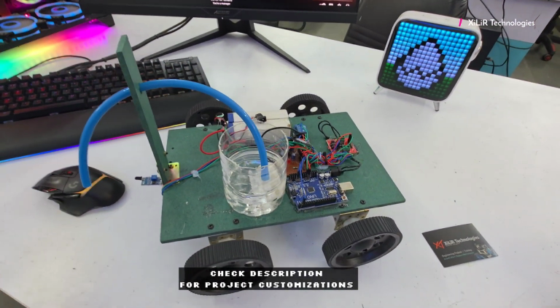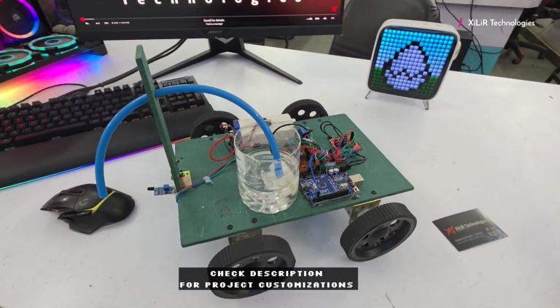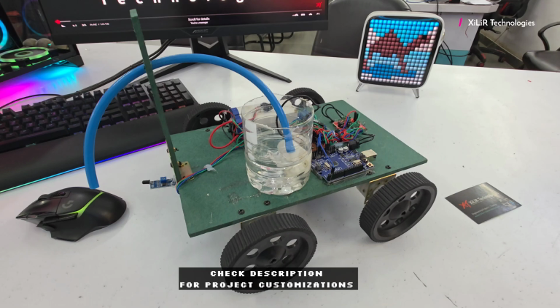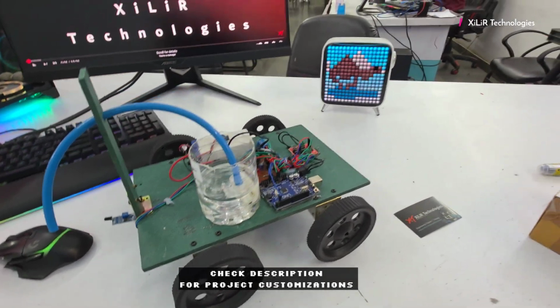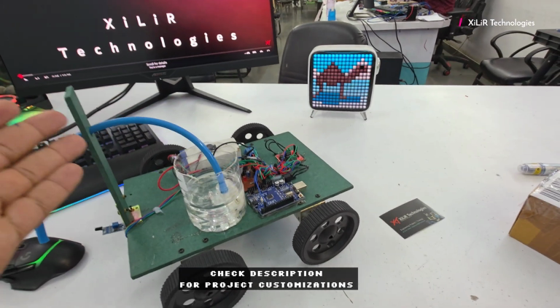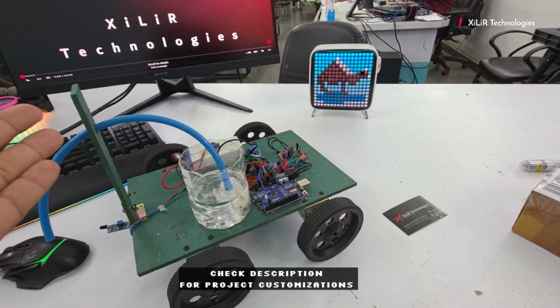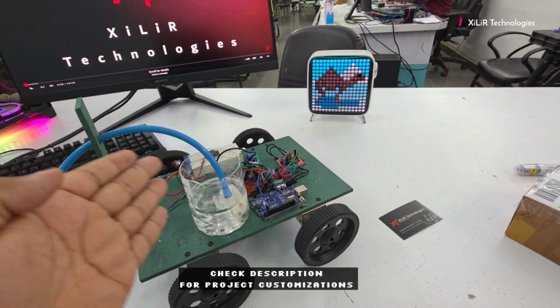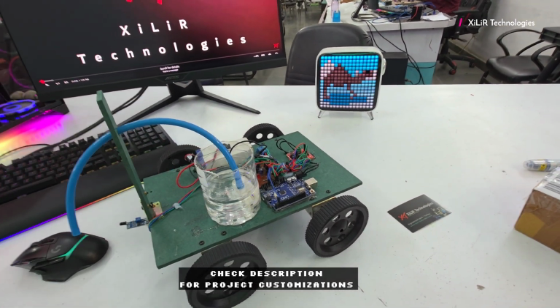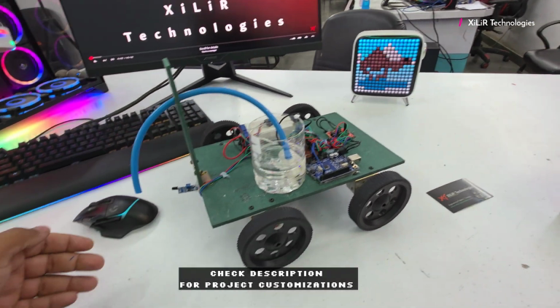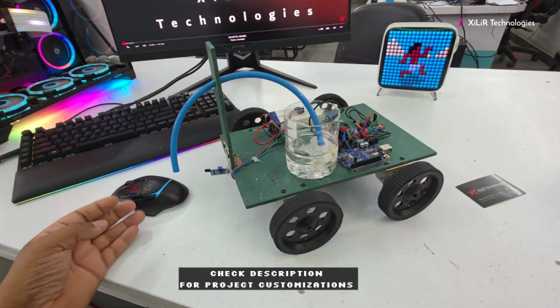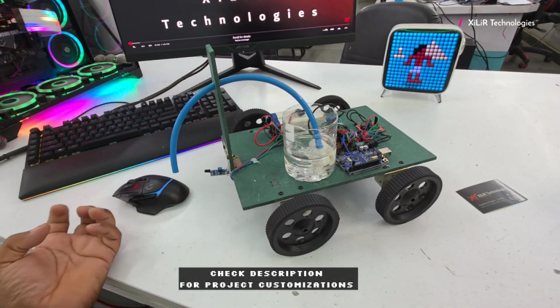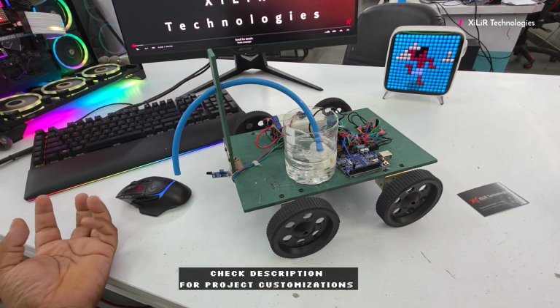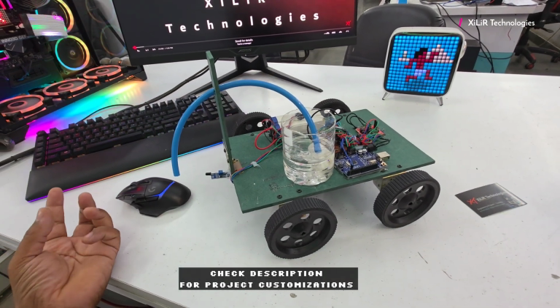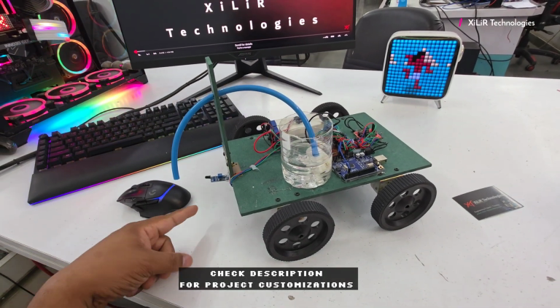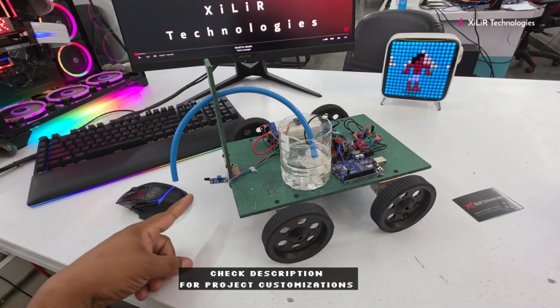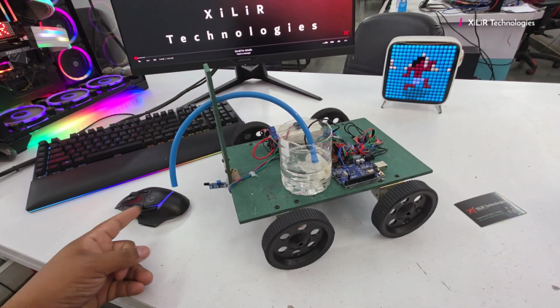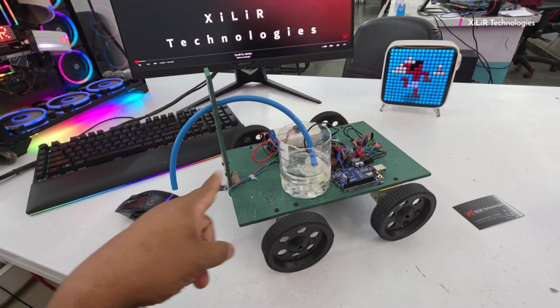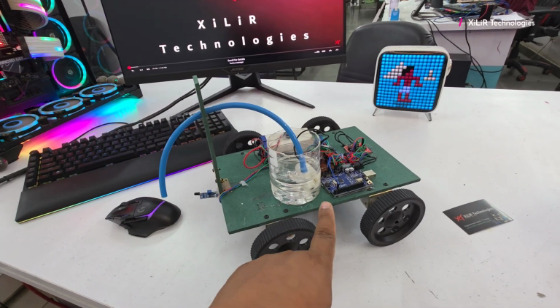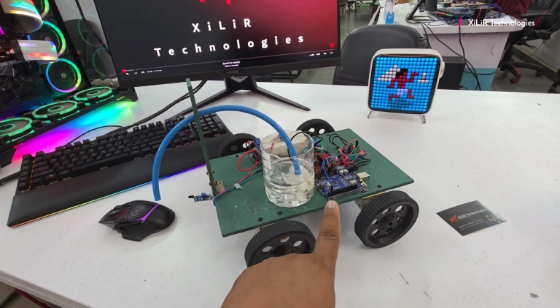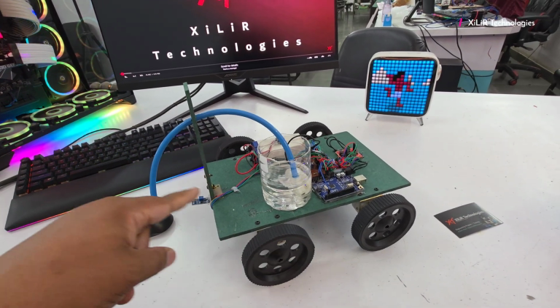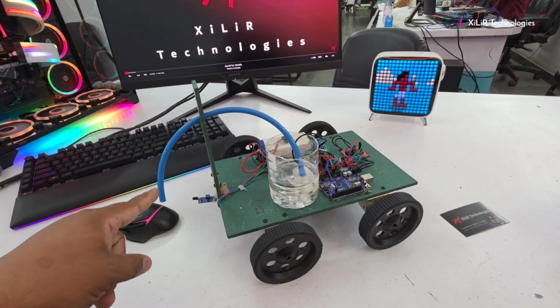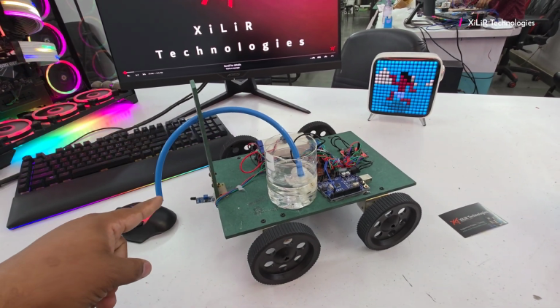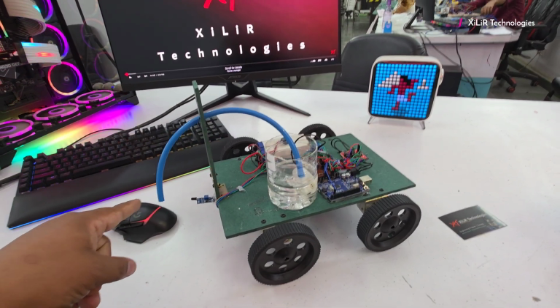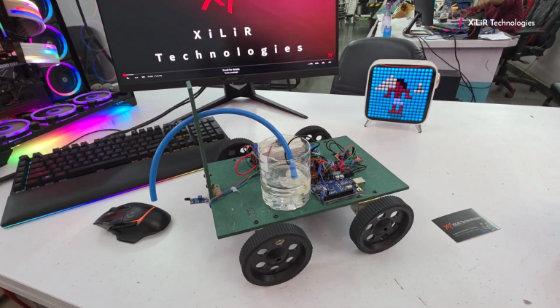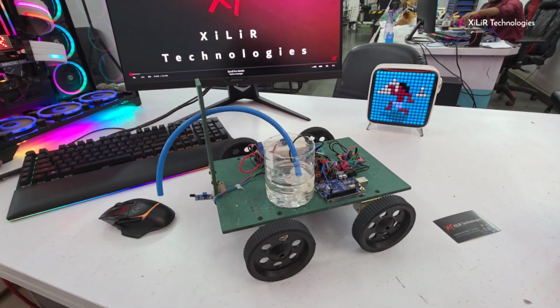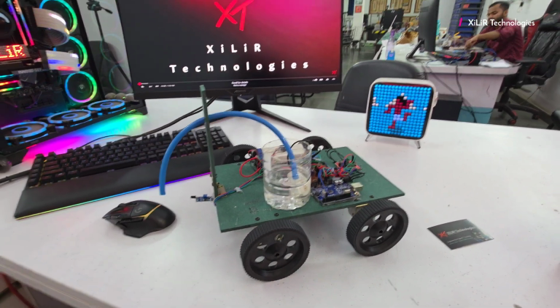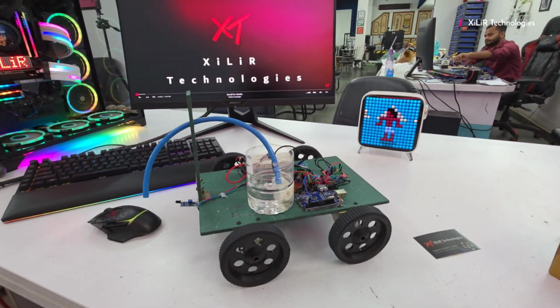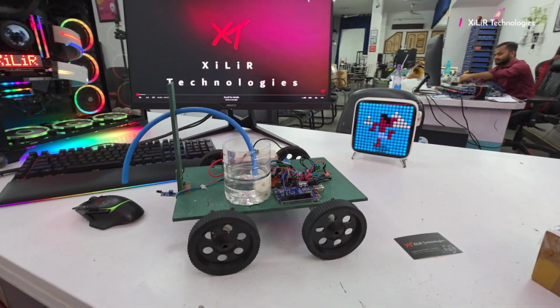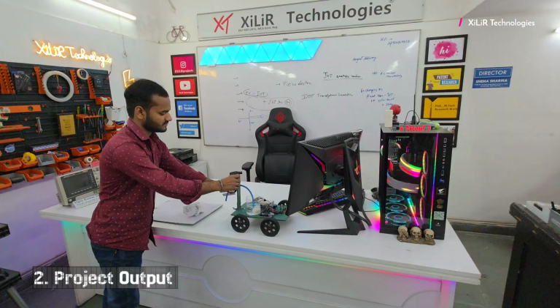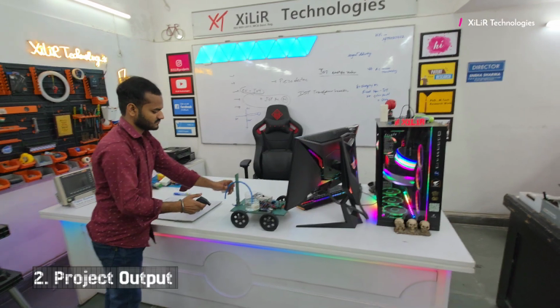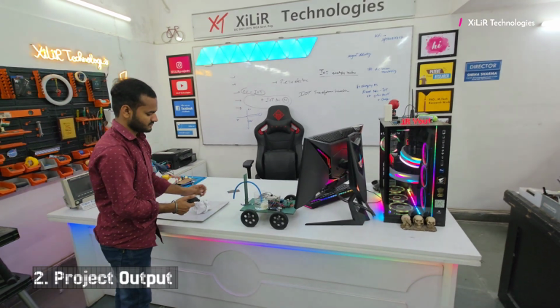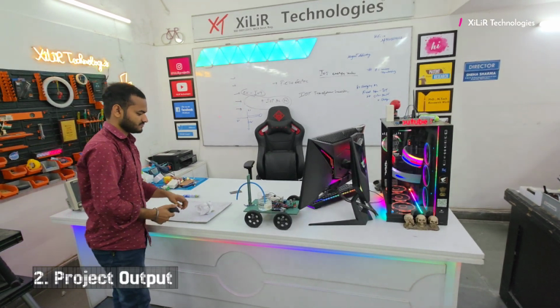The working of this project is: when we turn on the project it will start moving, and if it finds flames, this sensor will detect it and give output to the microcontroller, which will then throw water to extinguish the fire. Now we will see the working and output of this project.